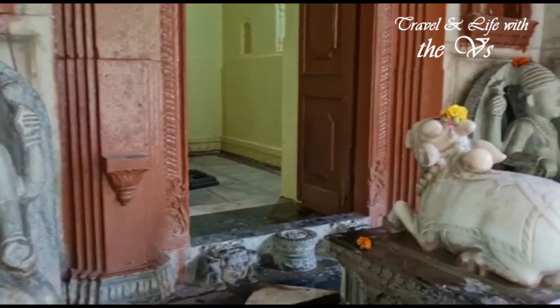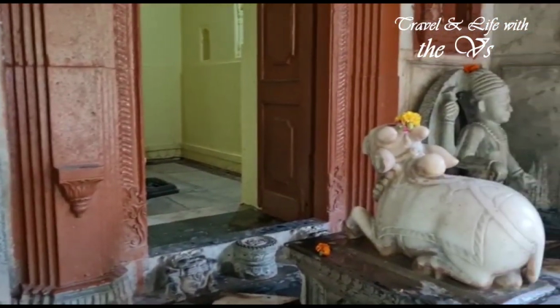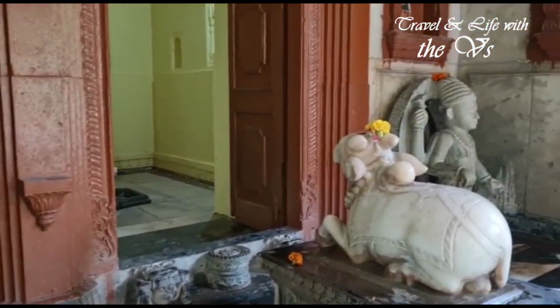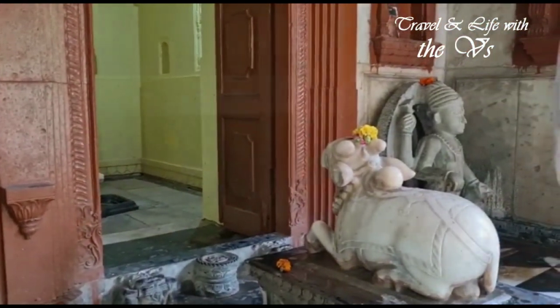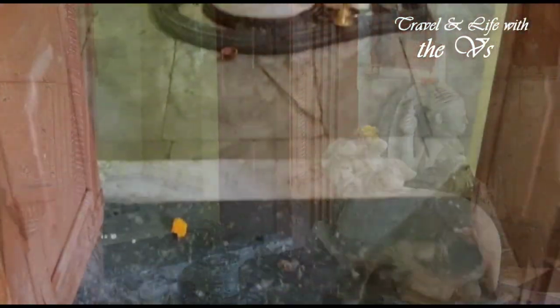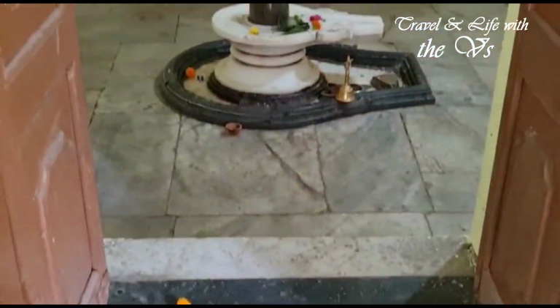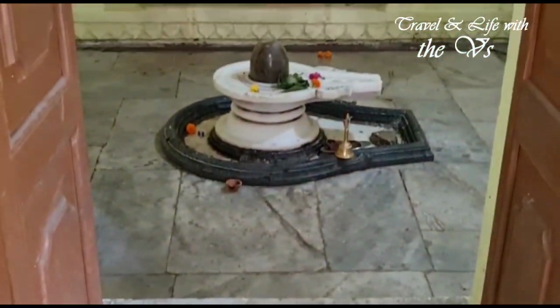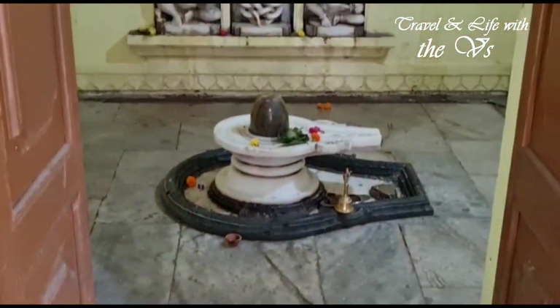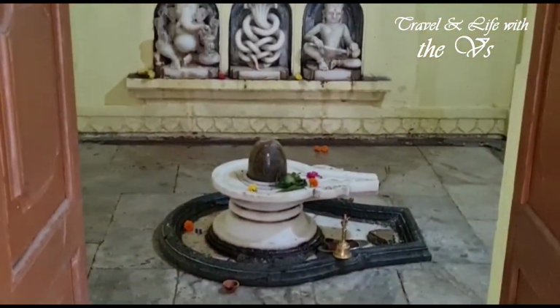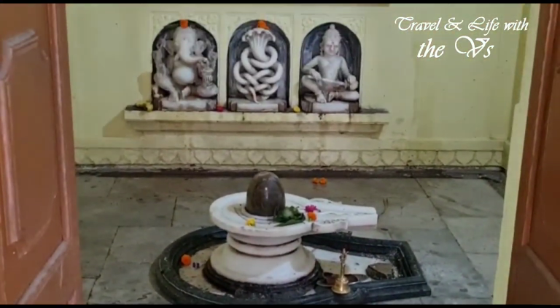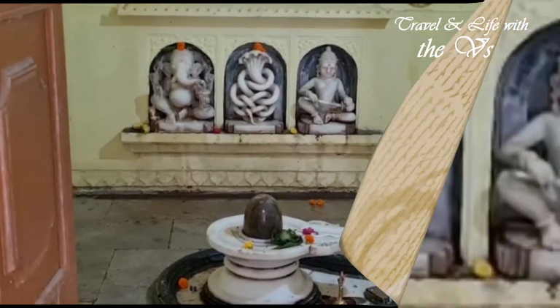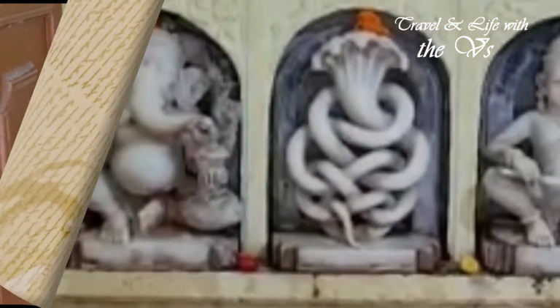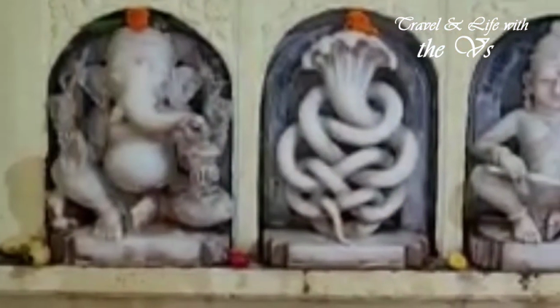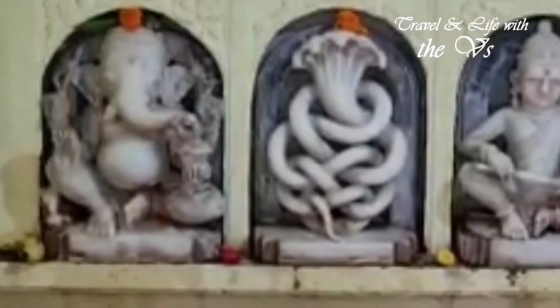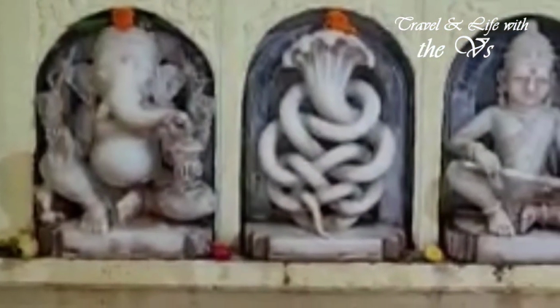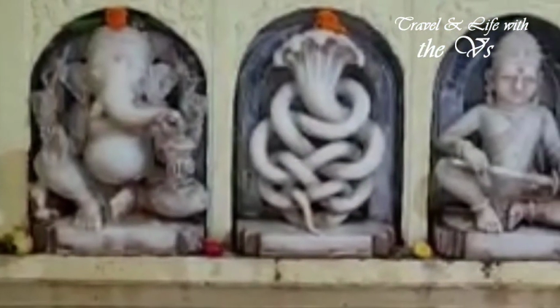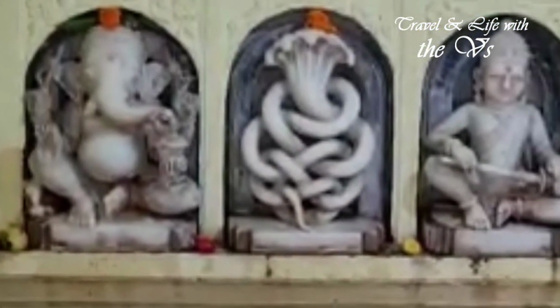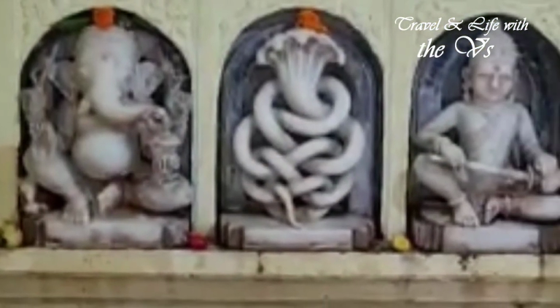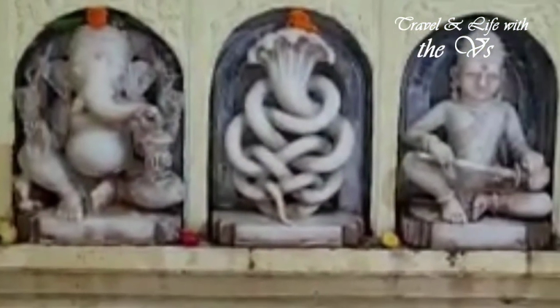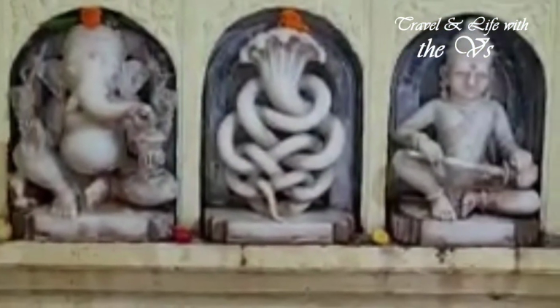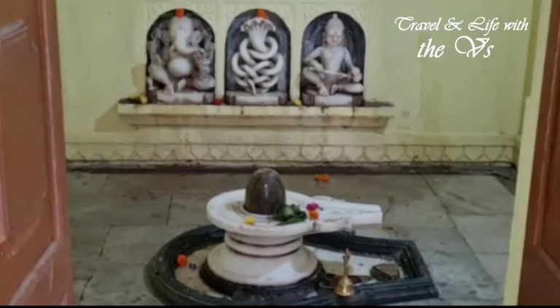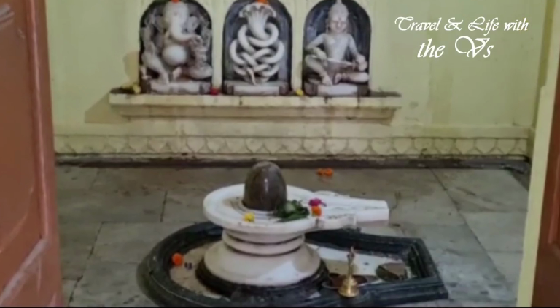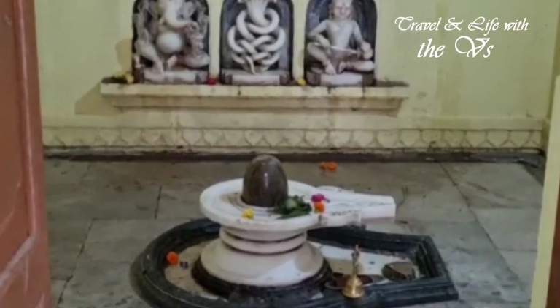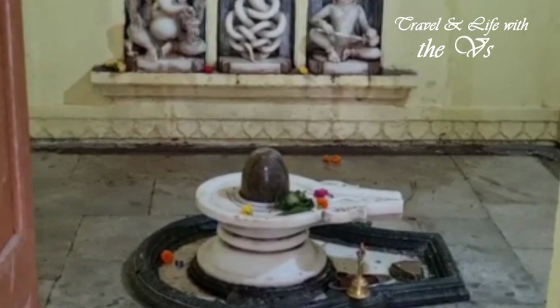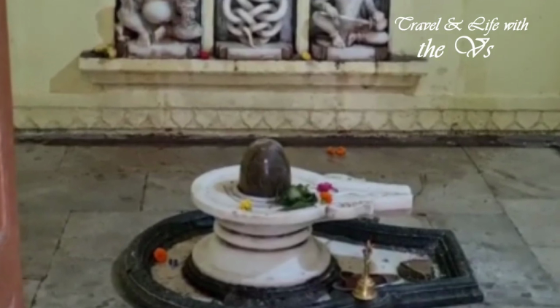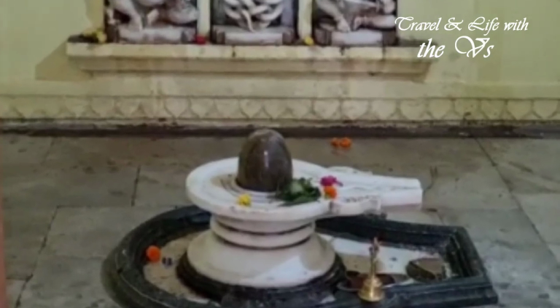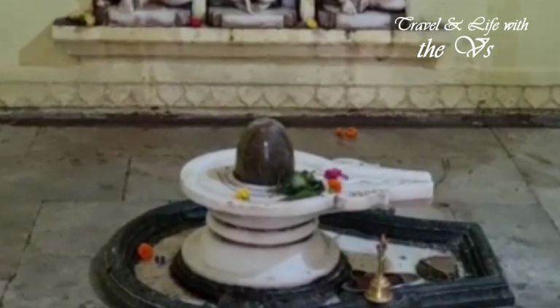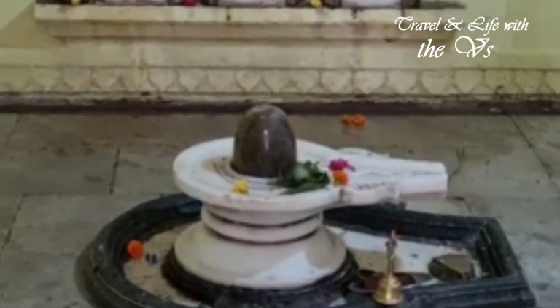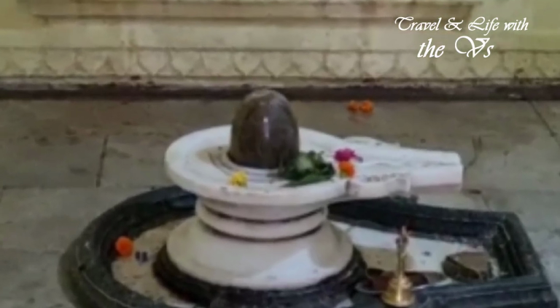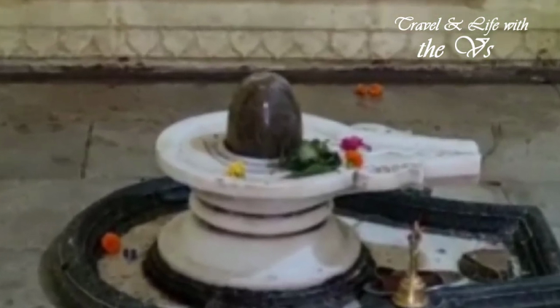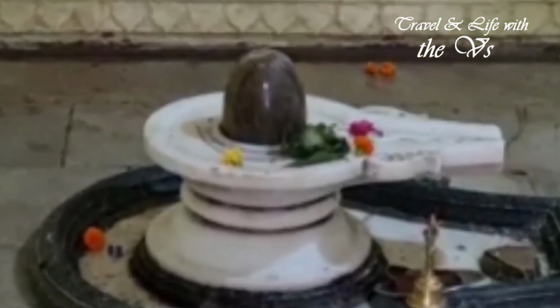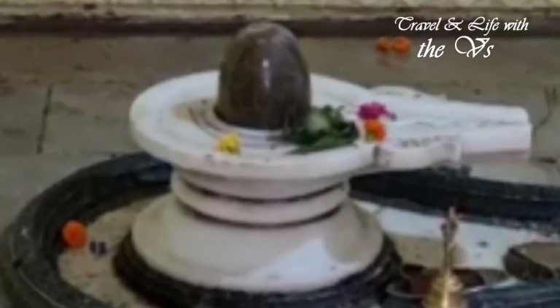The Garbhagriha has a shivling and marble idols of Ganpati, Naga, and Annapurna. The shivling, known as Raghu Rajeshwar, is unique as it is made up of three coloured marbles.